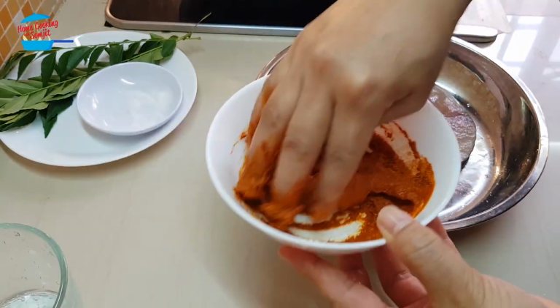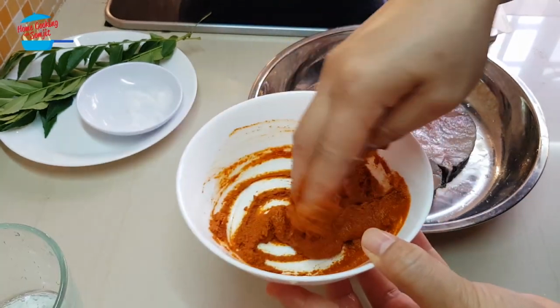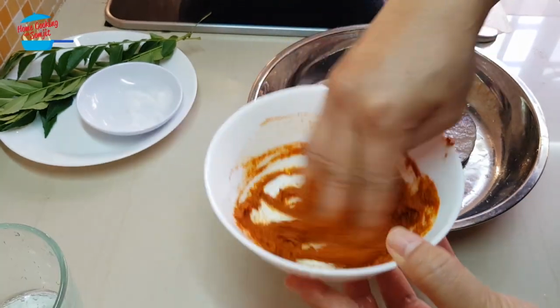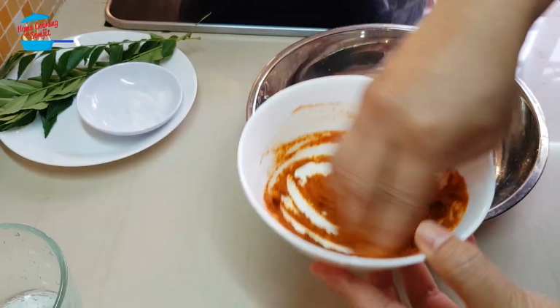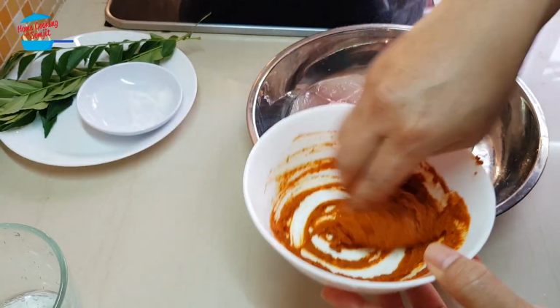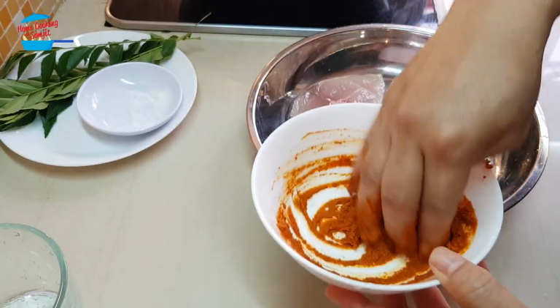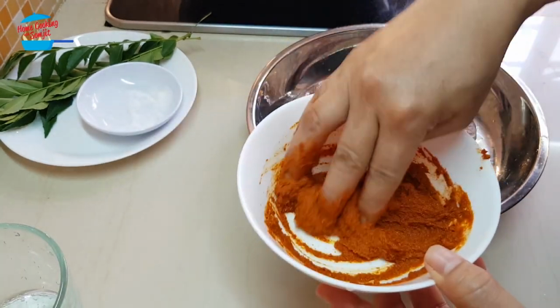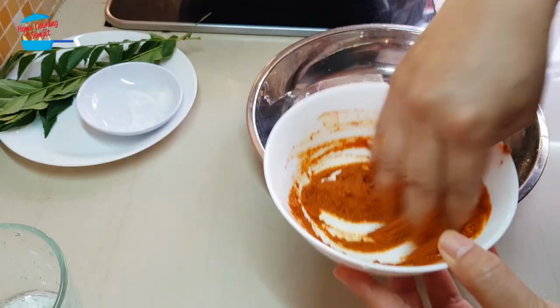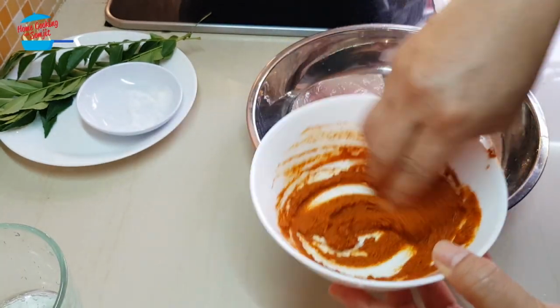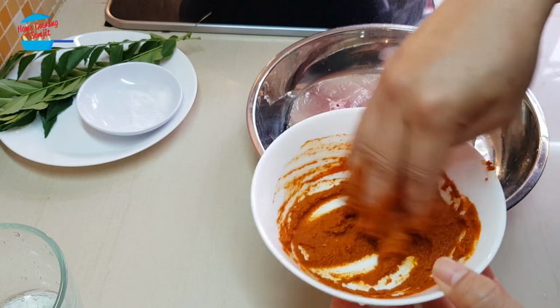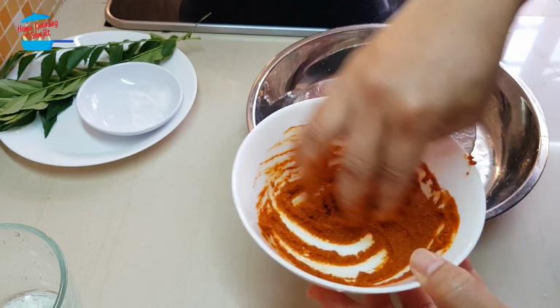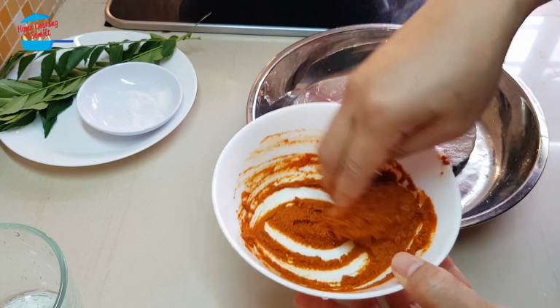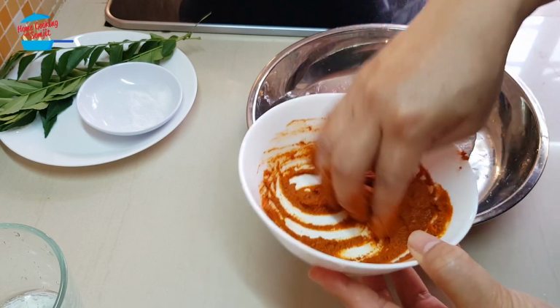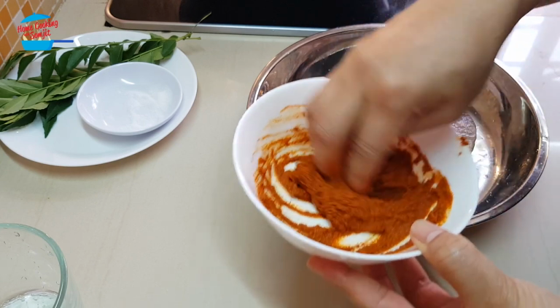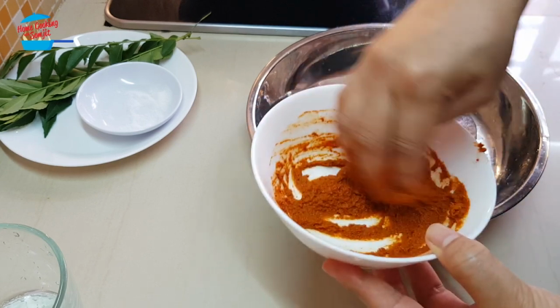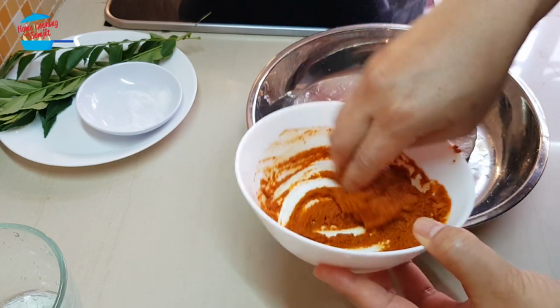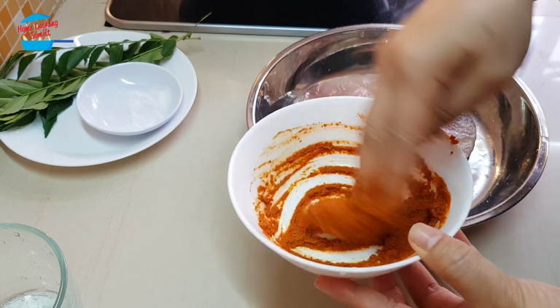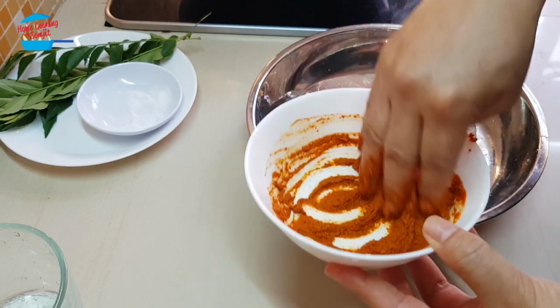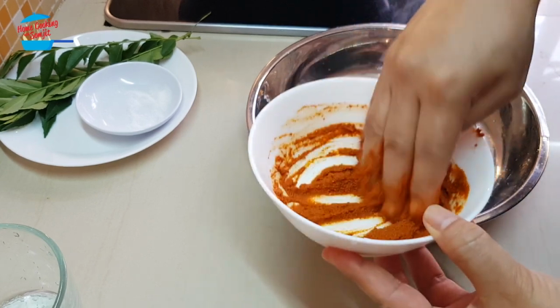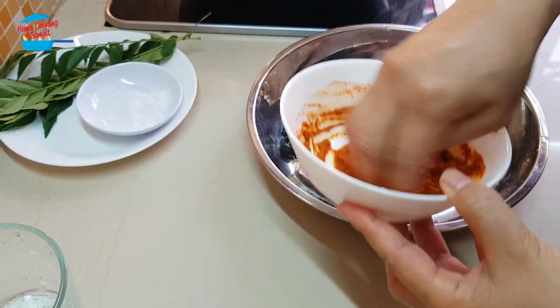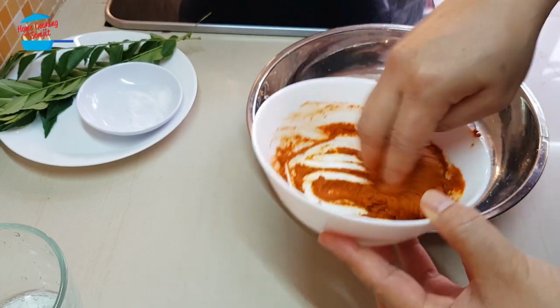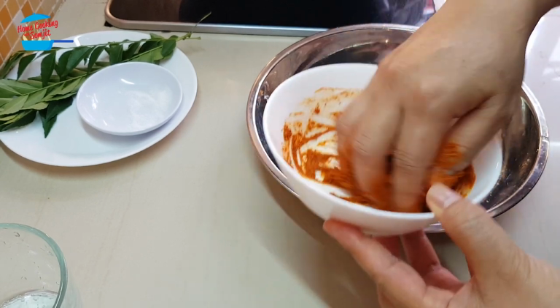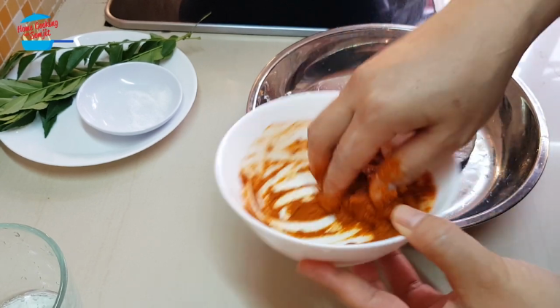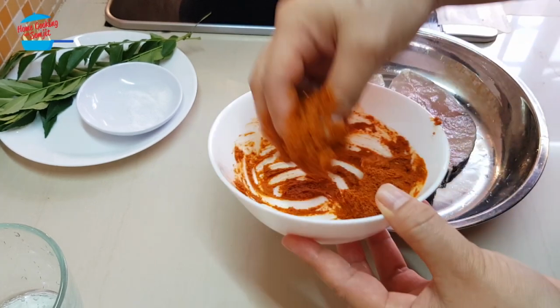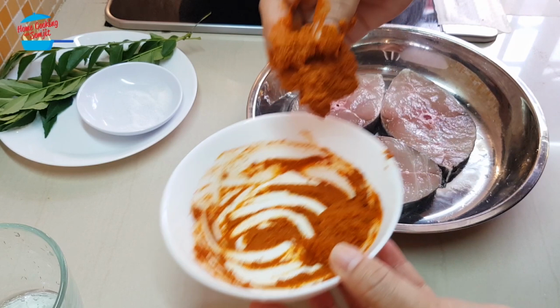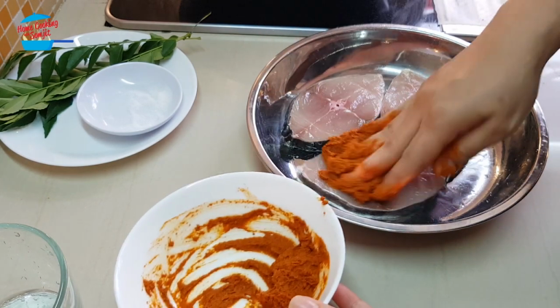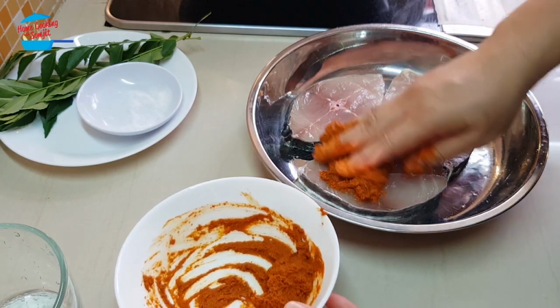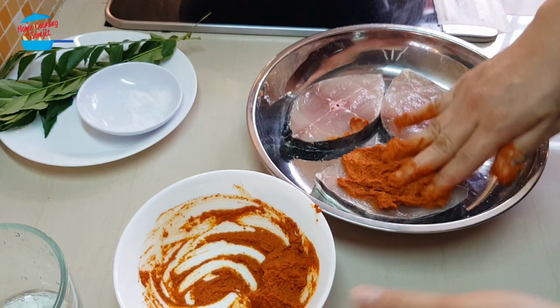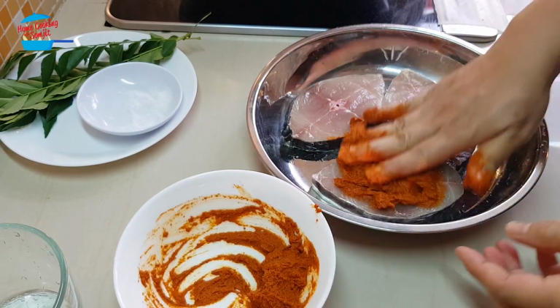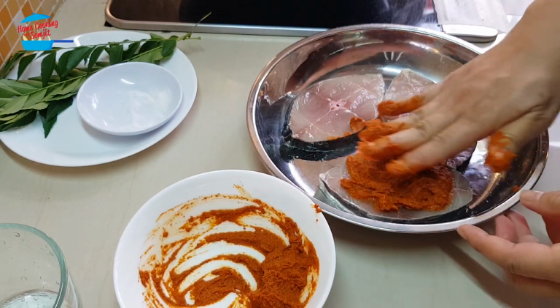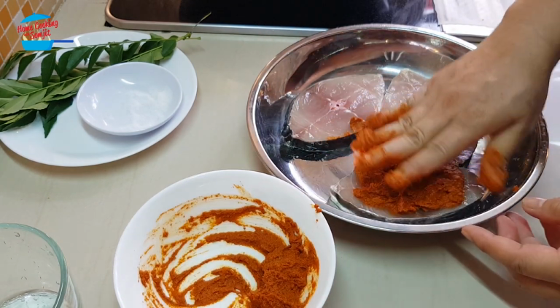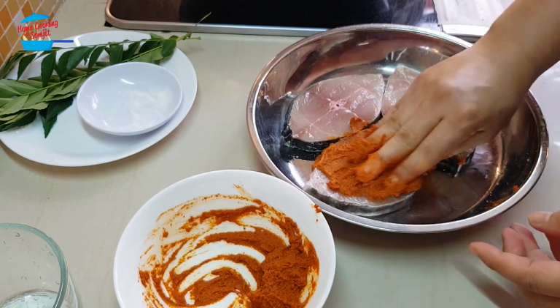It's so simple. We want to coat the curry powder mixture on the fish. That's all, just like that.